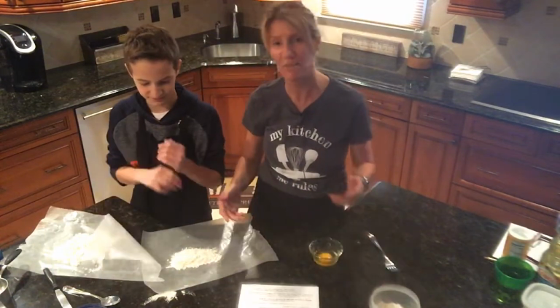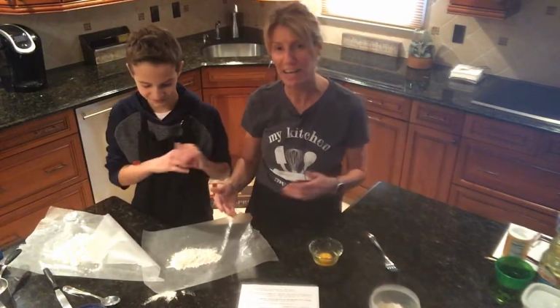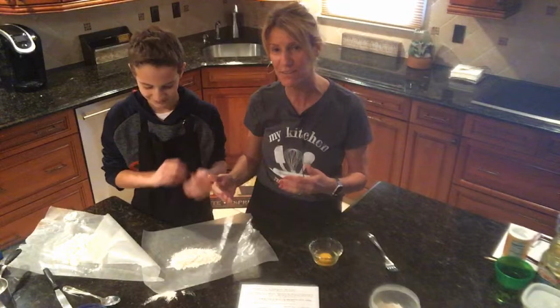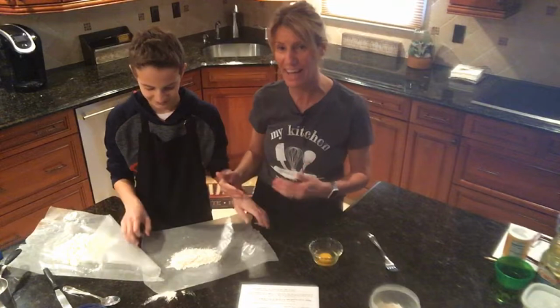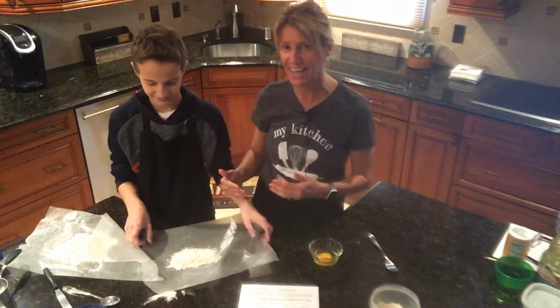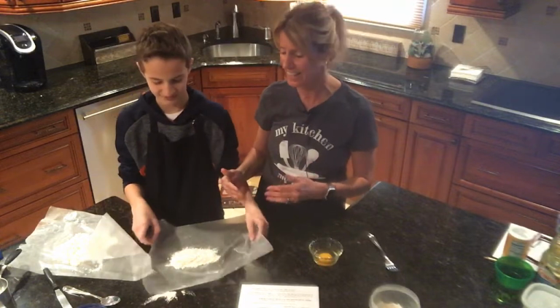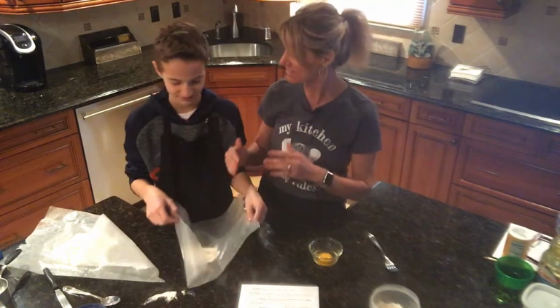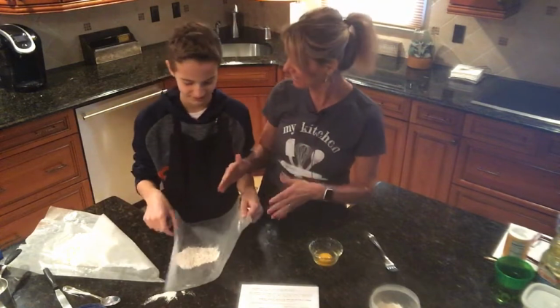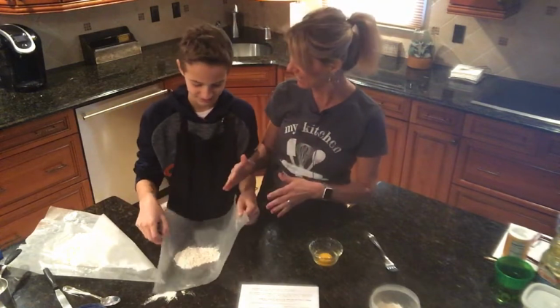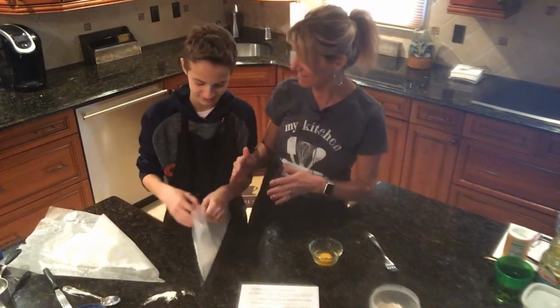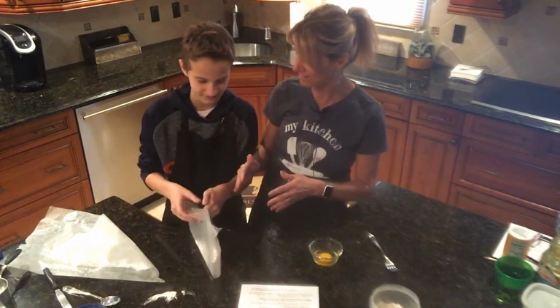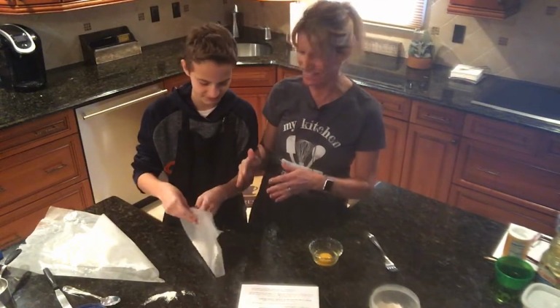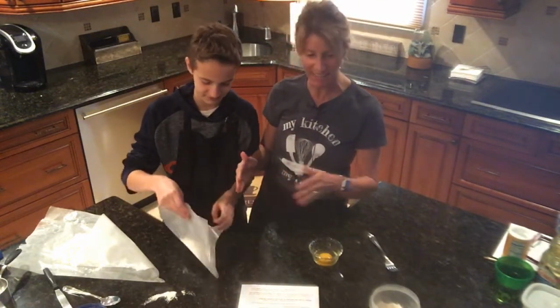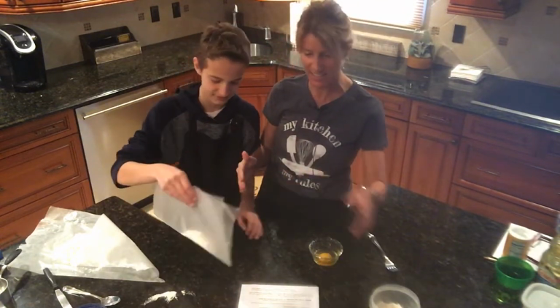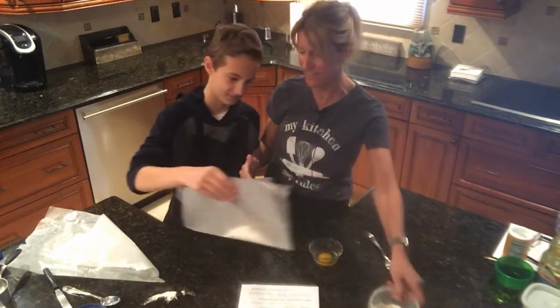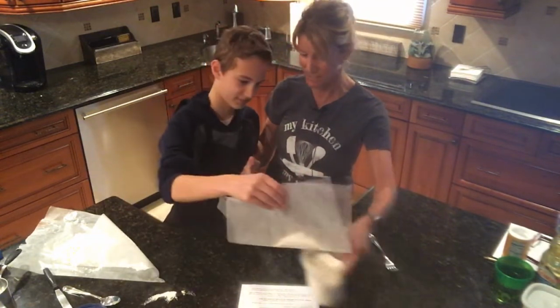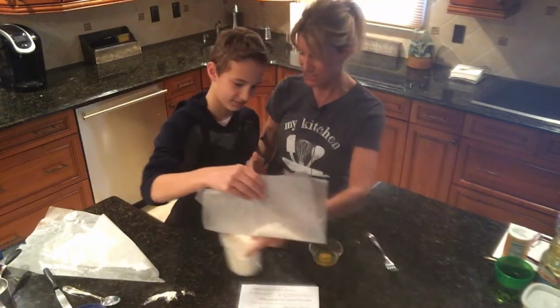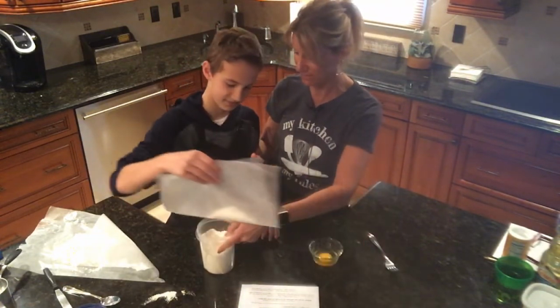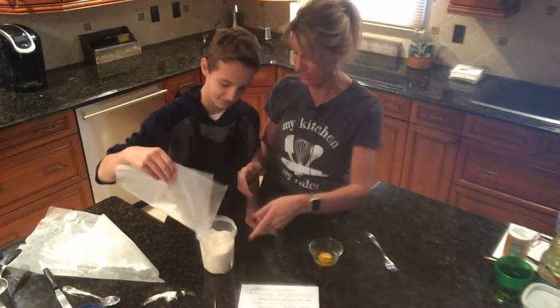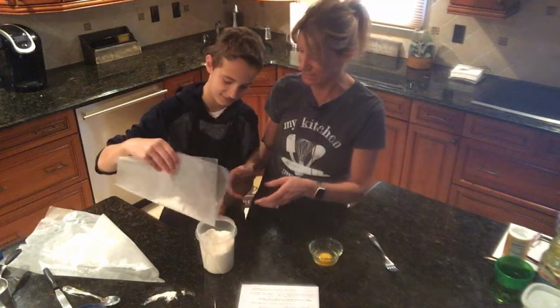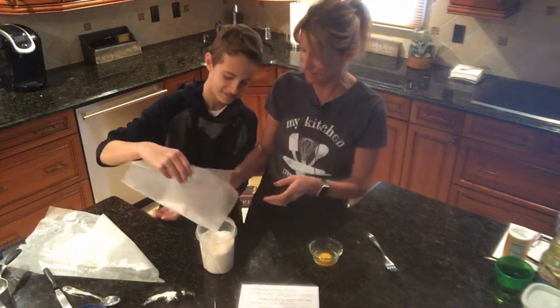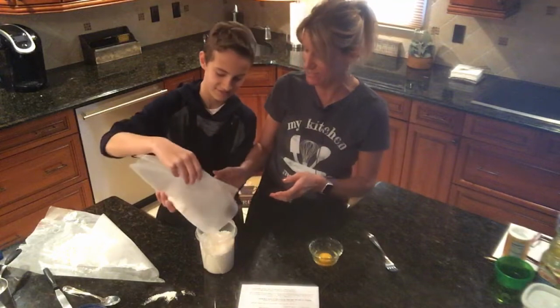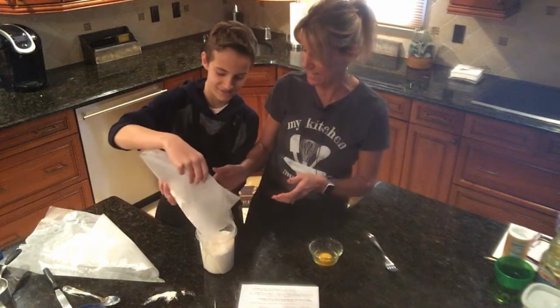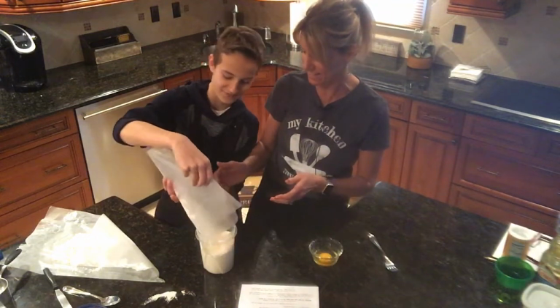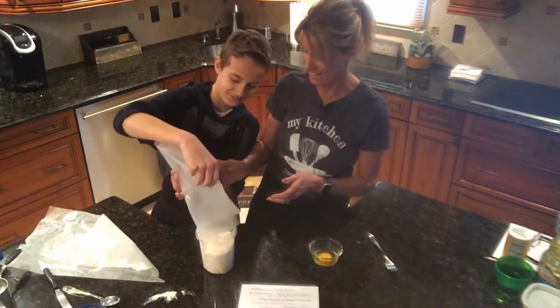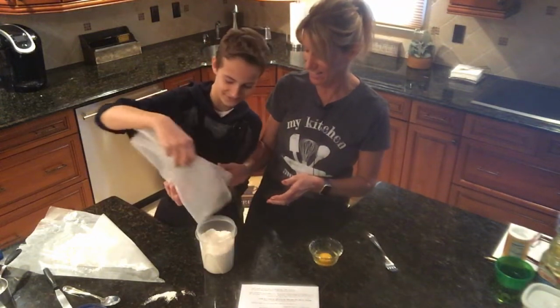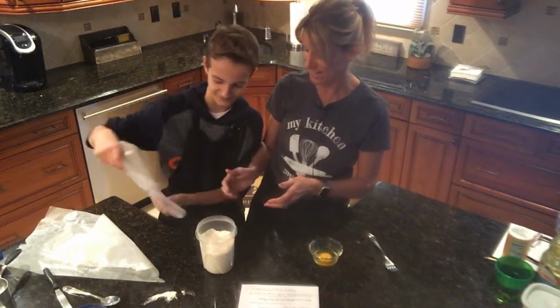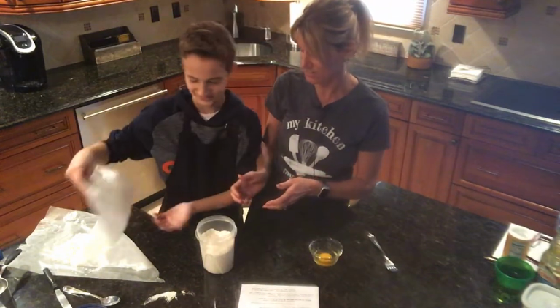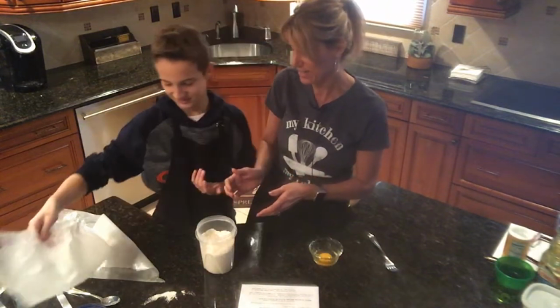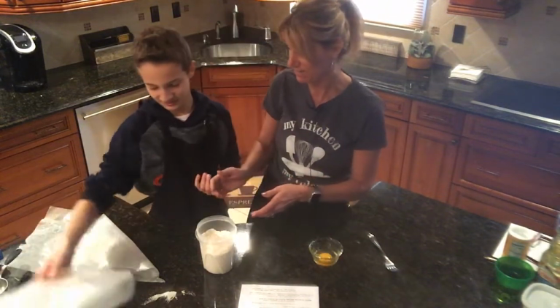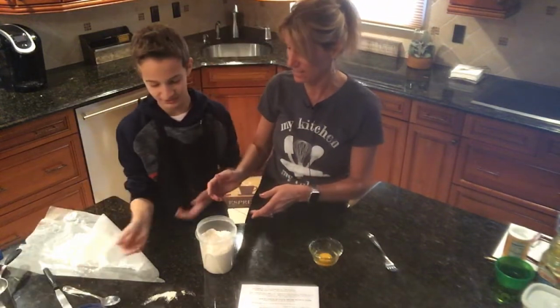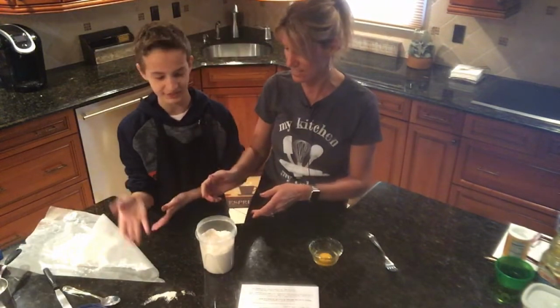Now there is another video we made where we left something on the counter, and when I look back at it, it was killing me — and it was killing Mr. Sour too, like saying what was that on the counter. So we're going to get rid of that today.